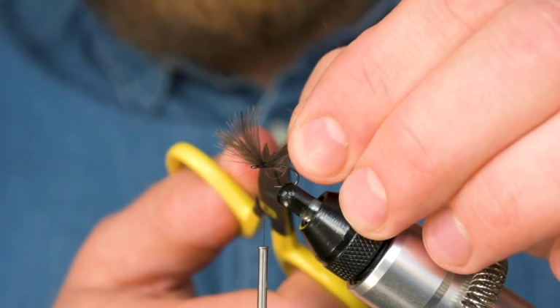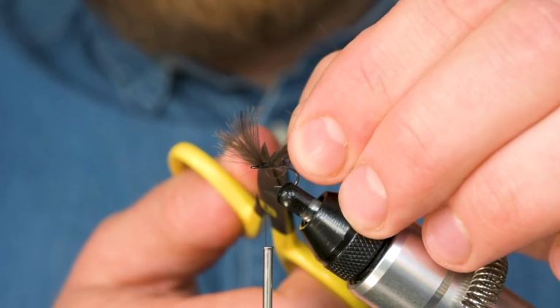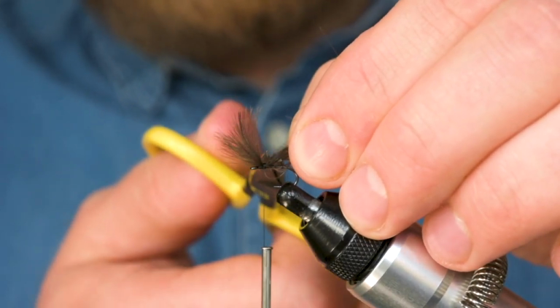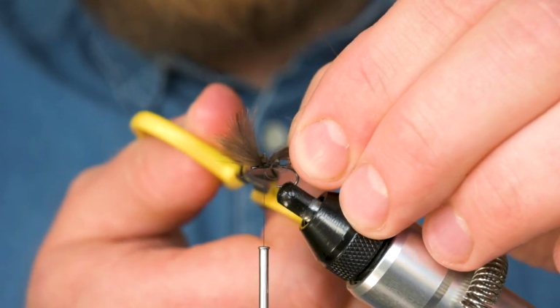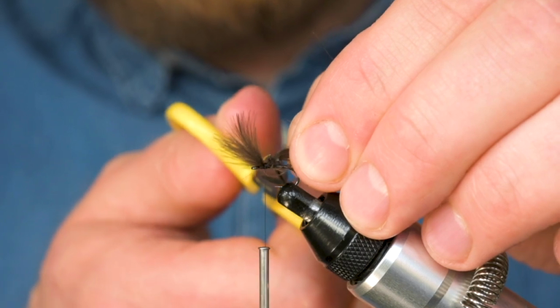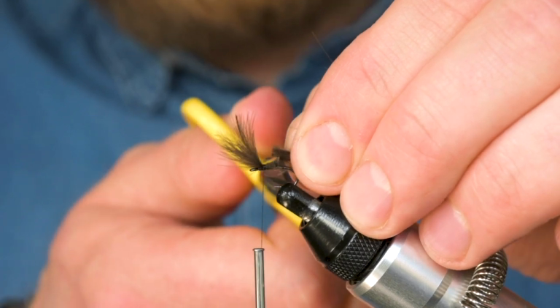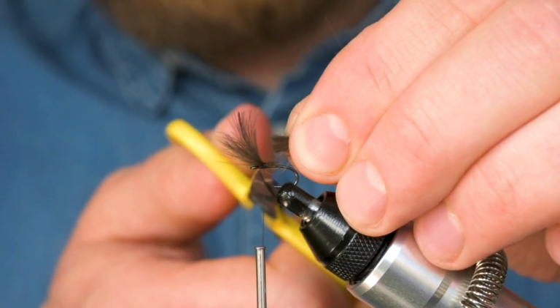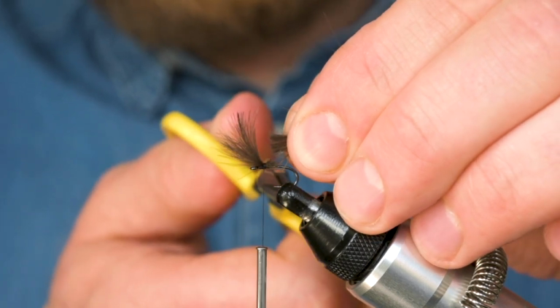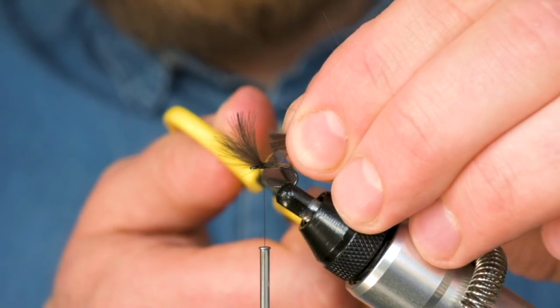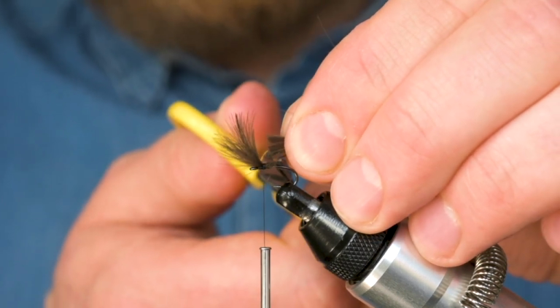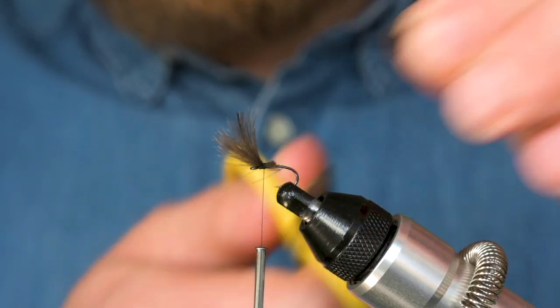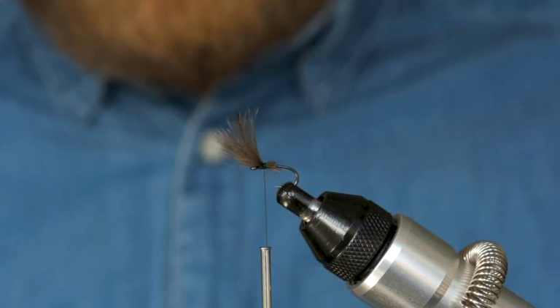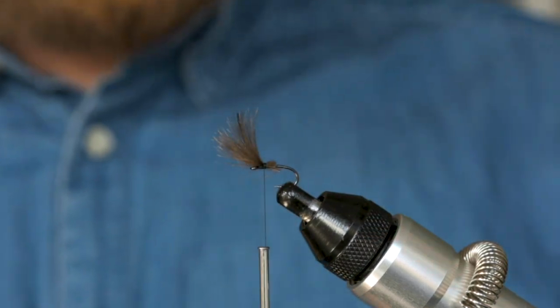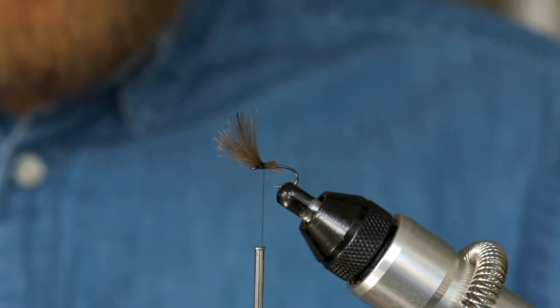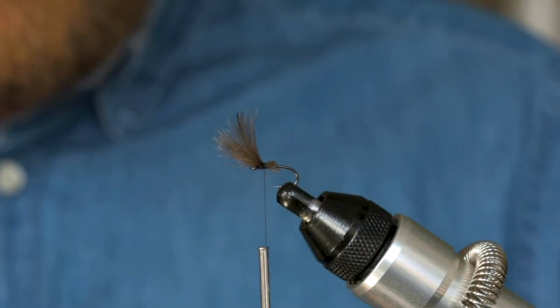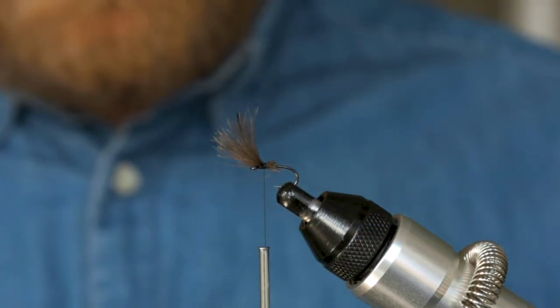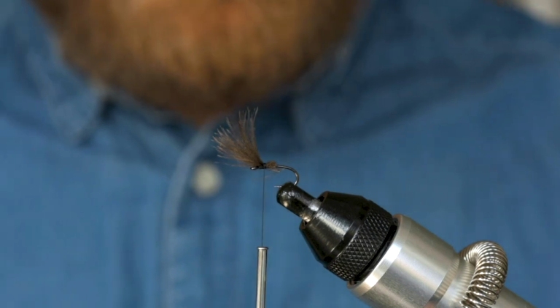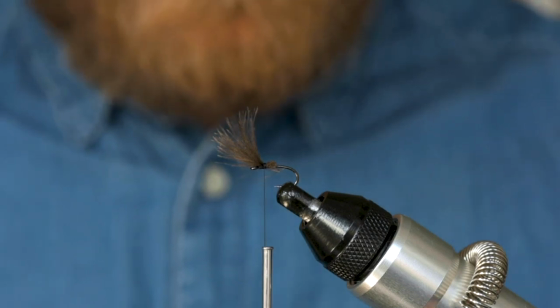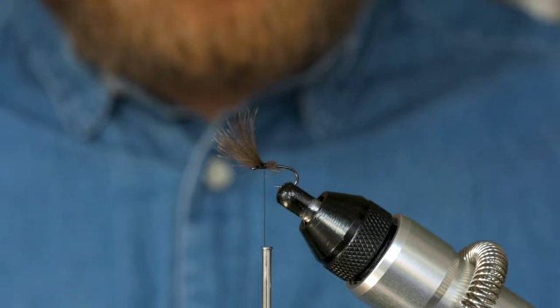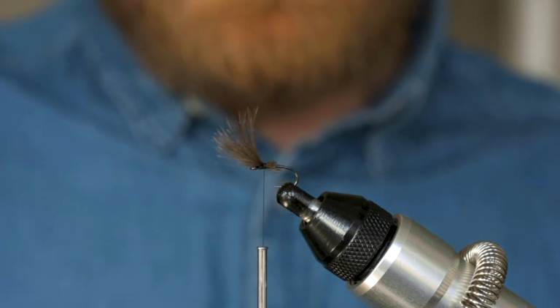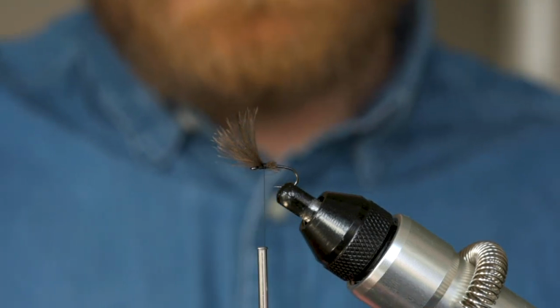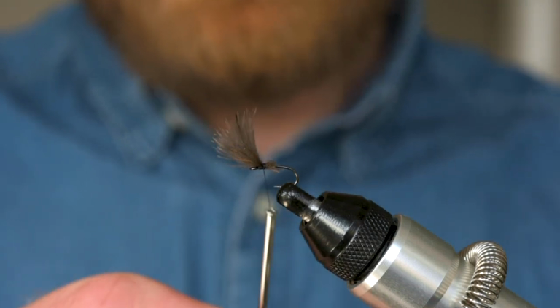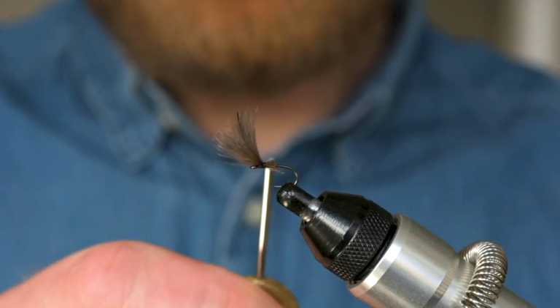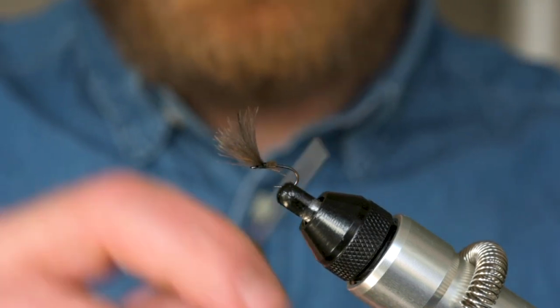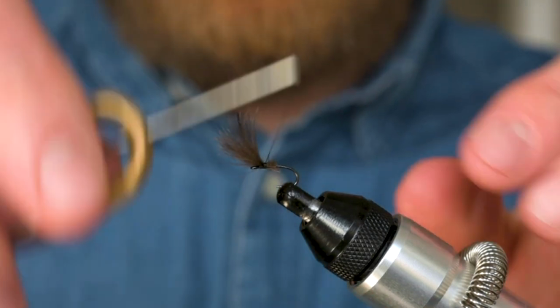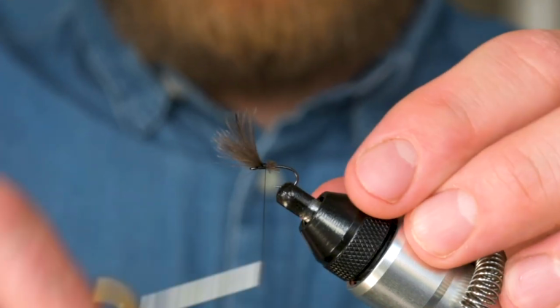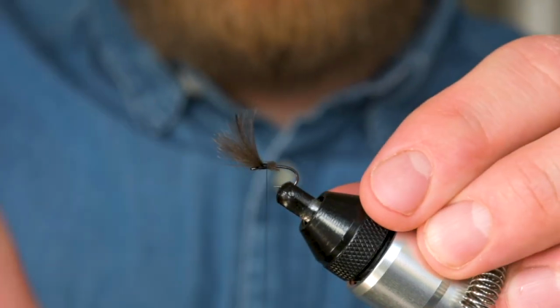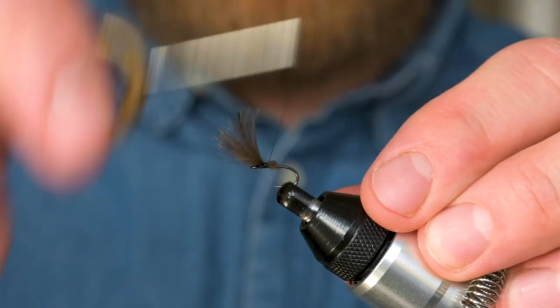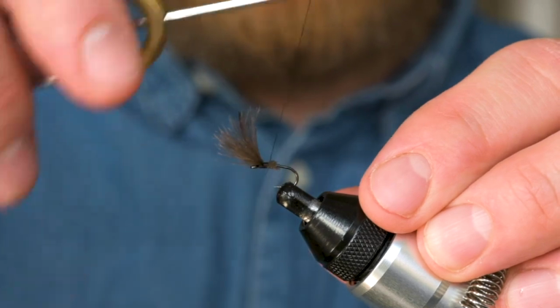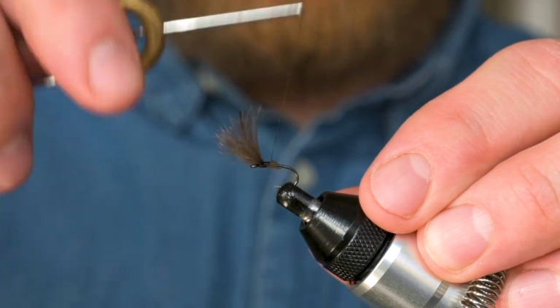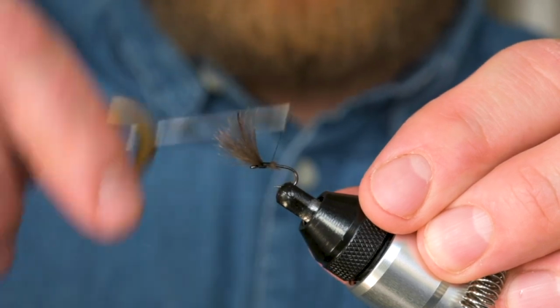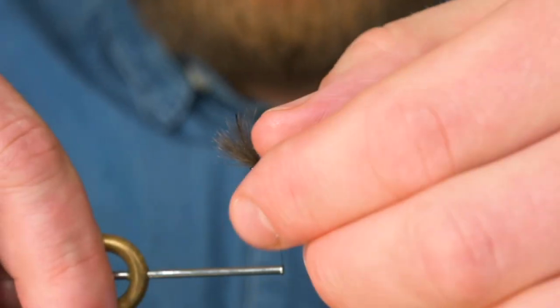I'm just going to come in as close as I can — I've got a nice short thorax here — snip that CDC off, and then just do a wee tidy up.